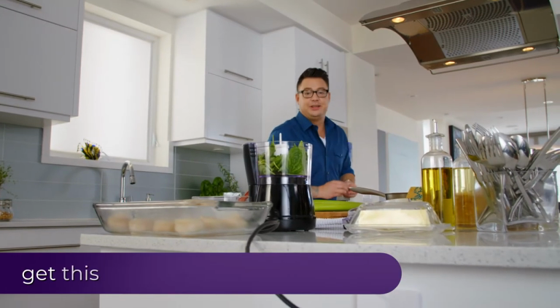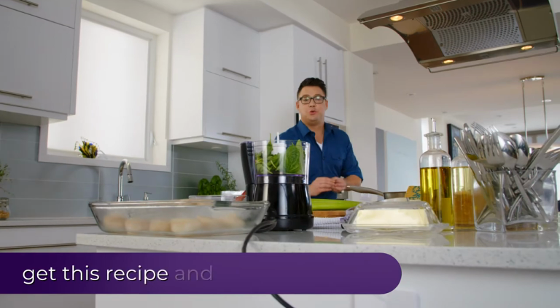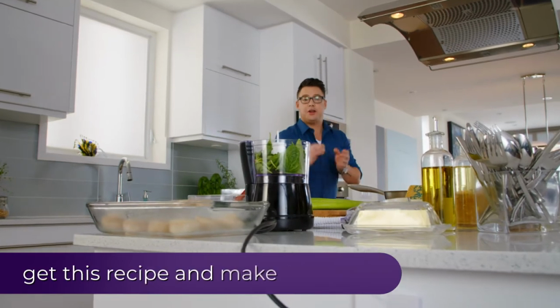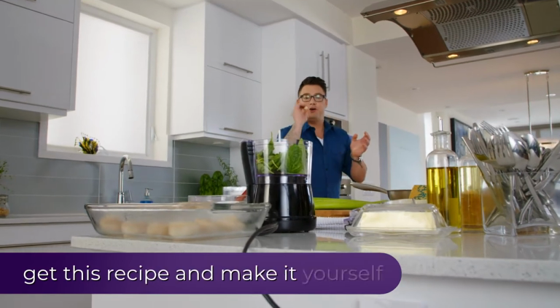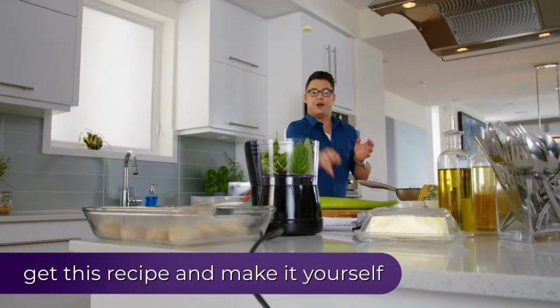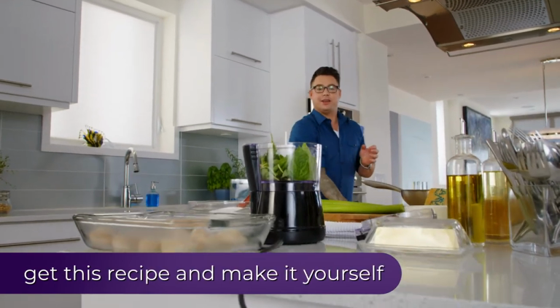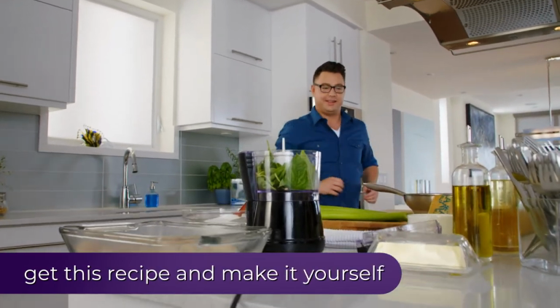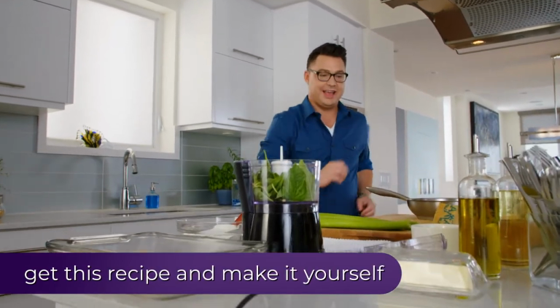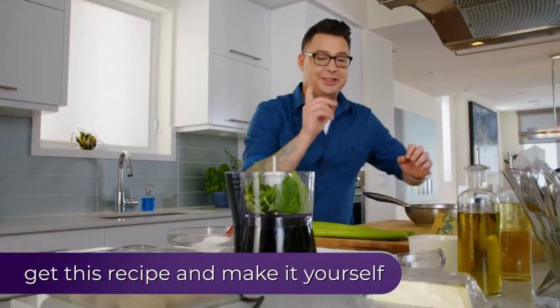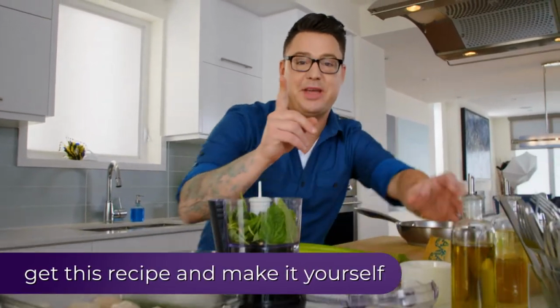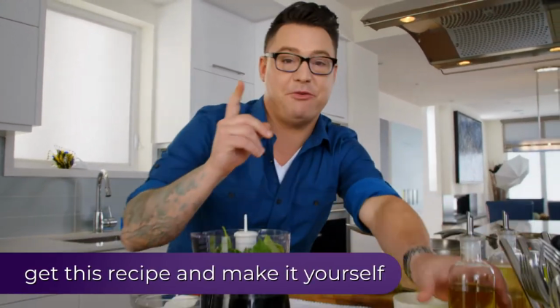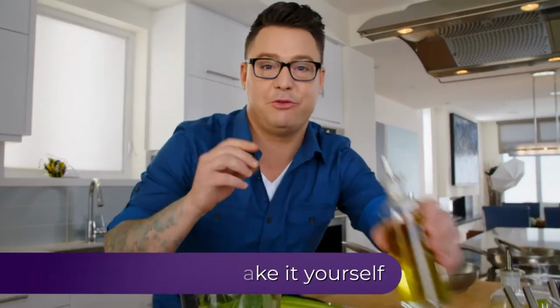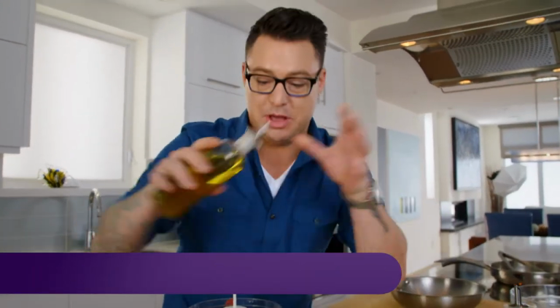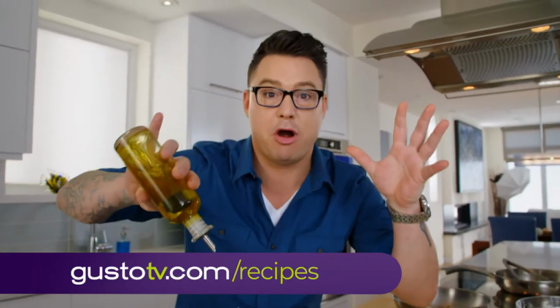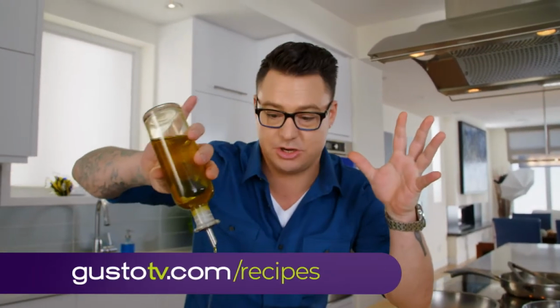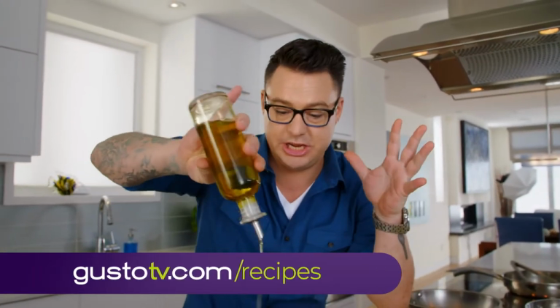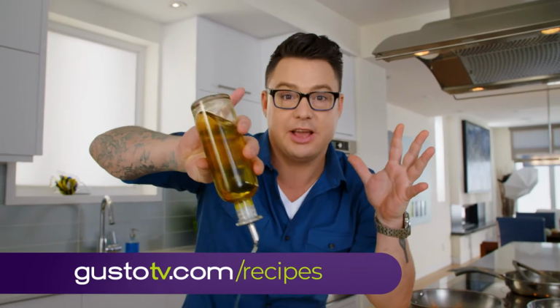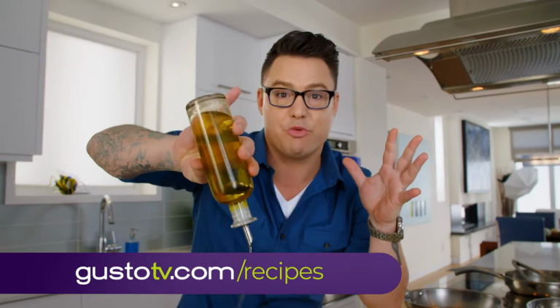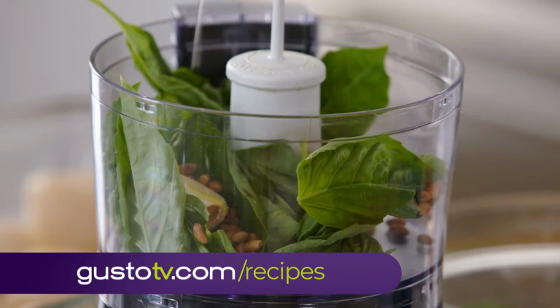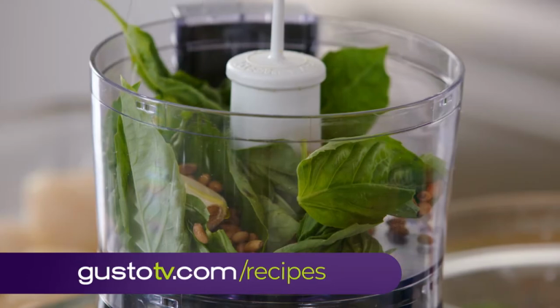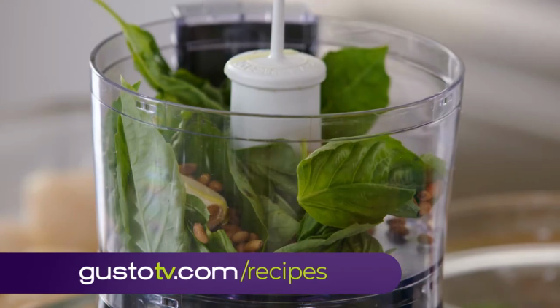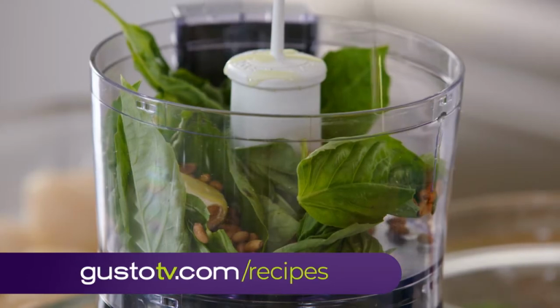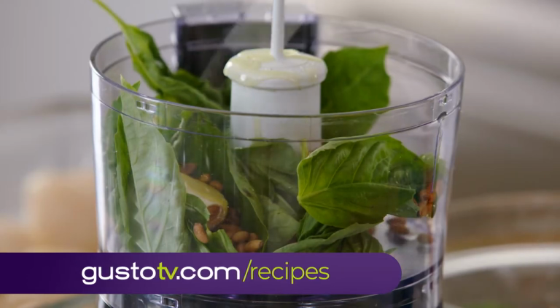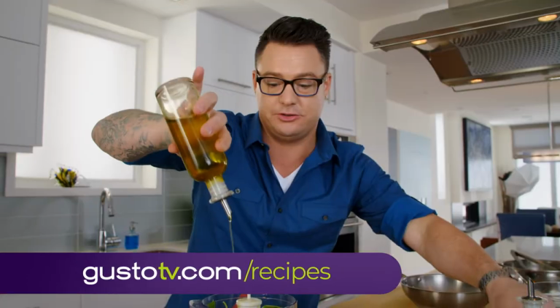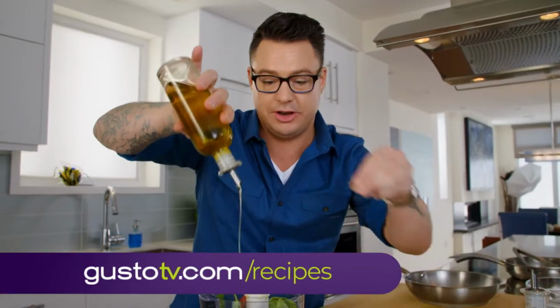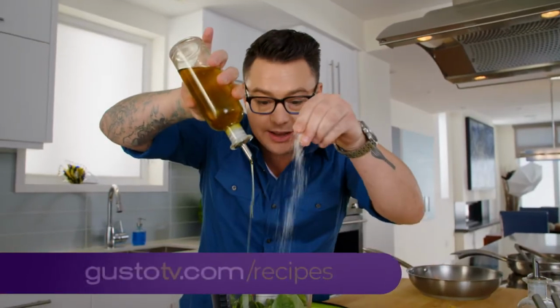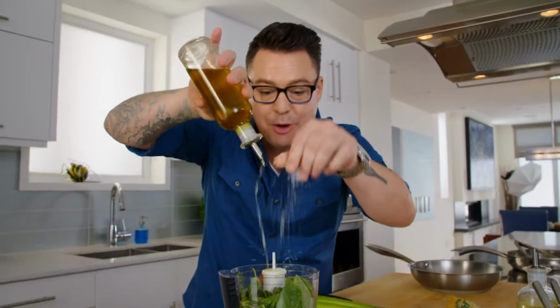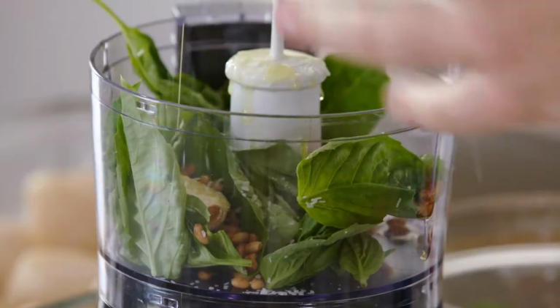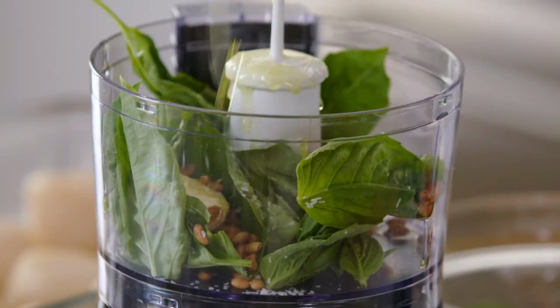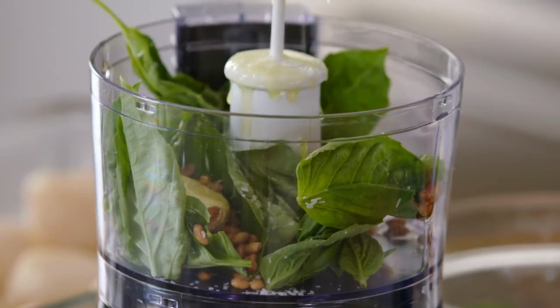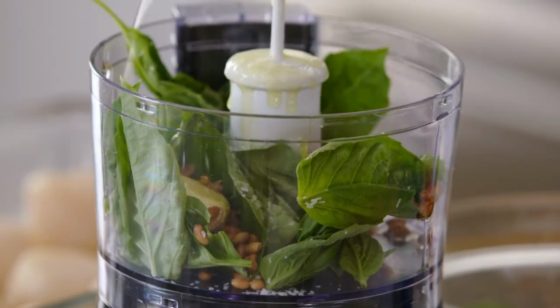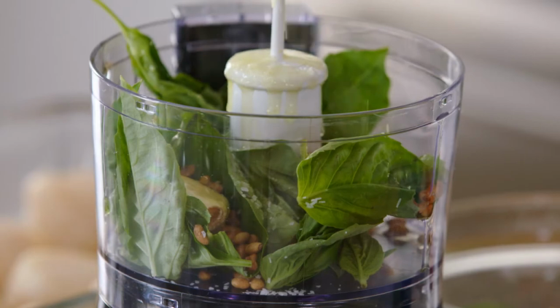Just one clove of garlic, a little bit of olive oil, Parmesan cheese, and I'm ready to go. Don't forget the salt — it's going to help the basil stay nice and green.